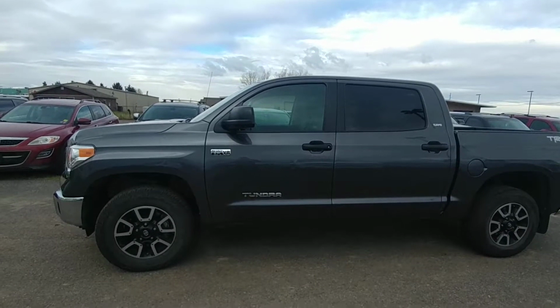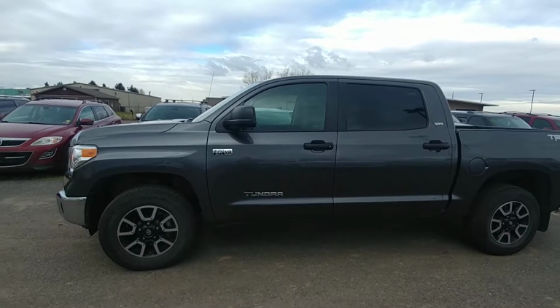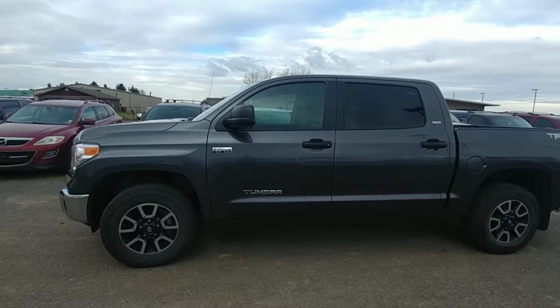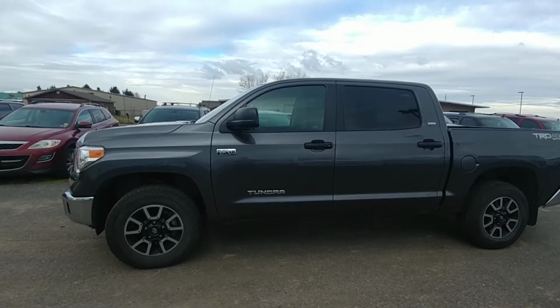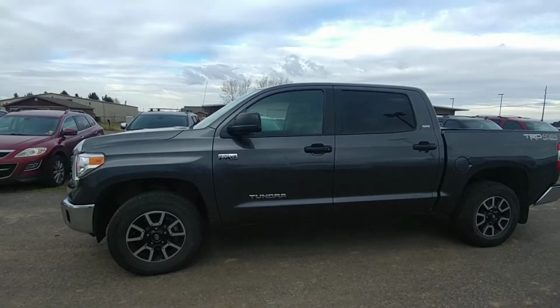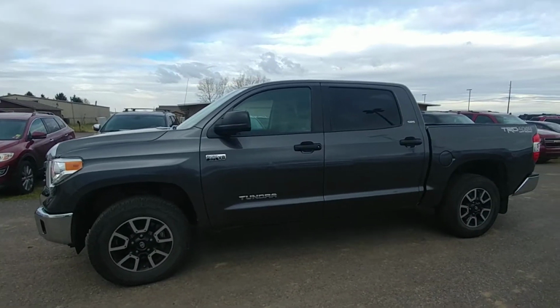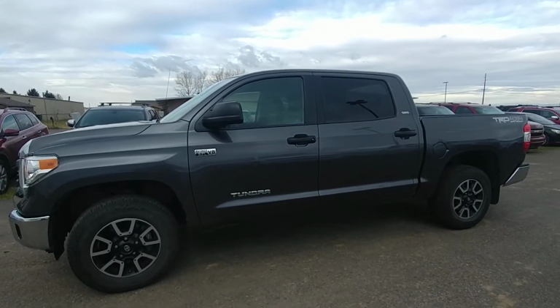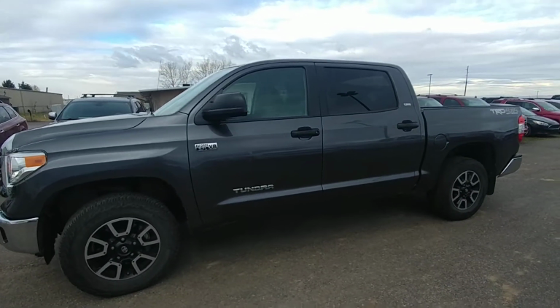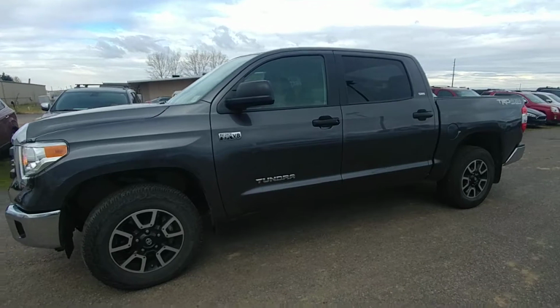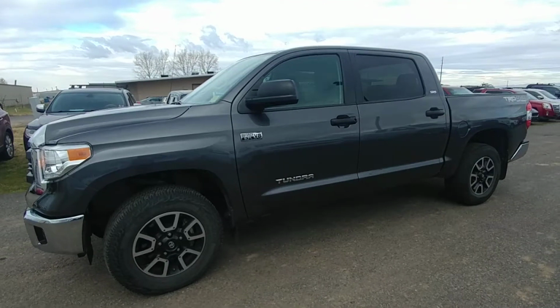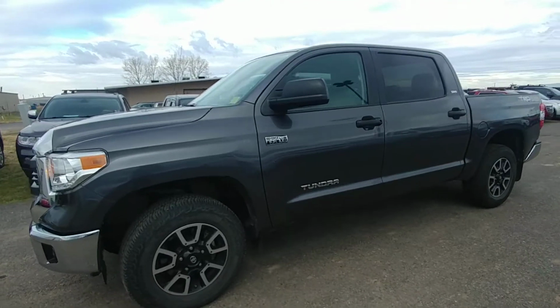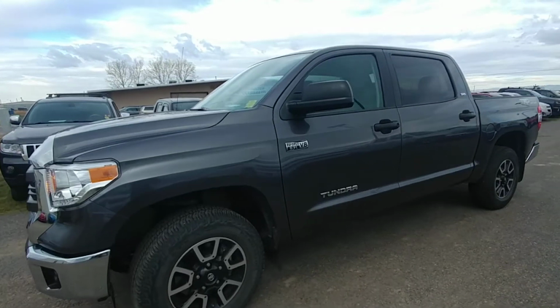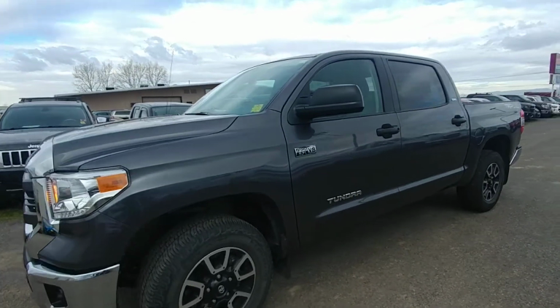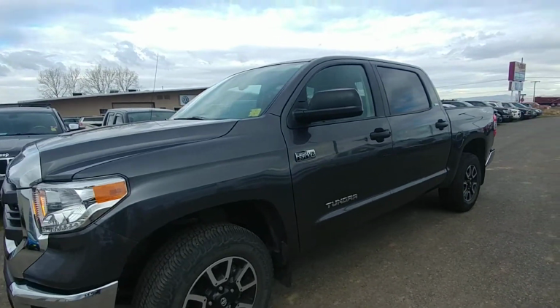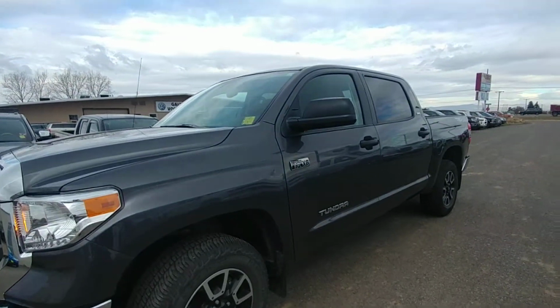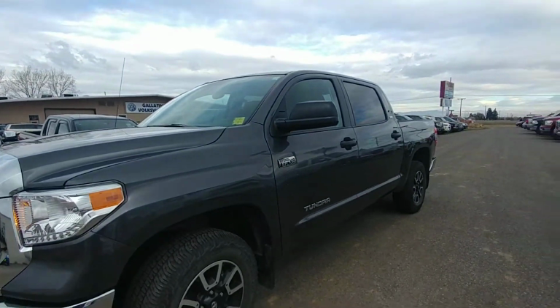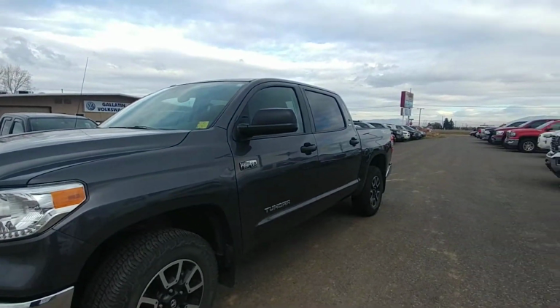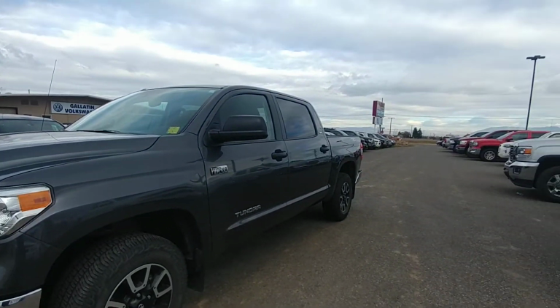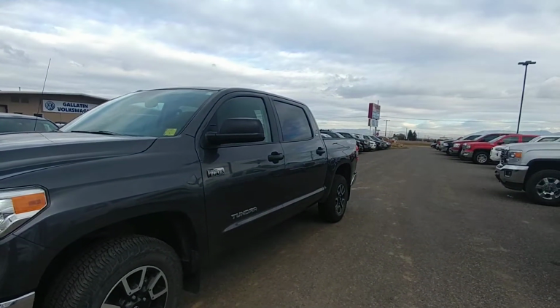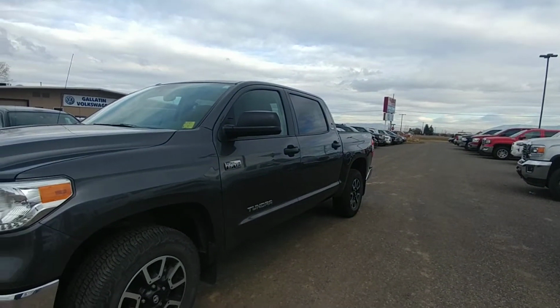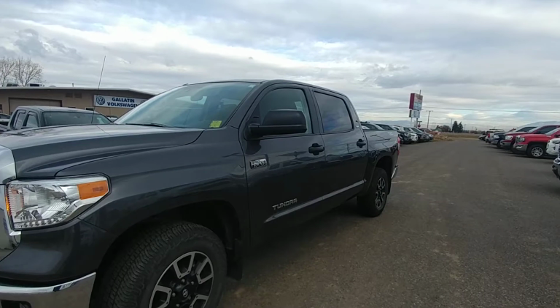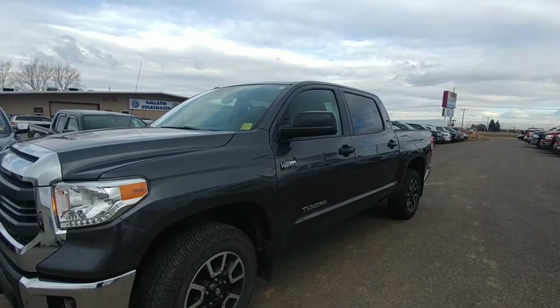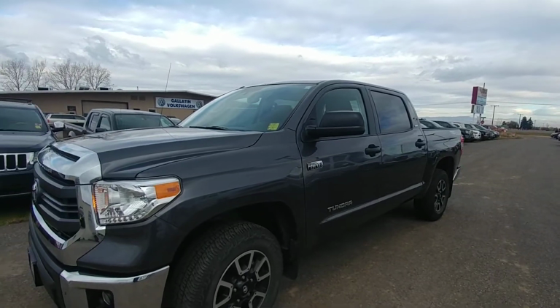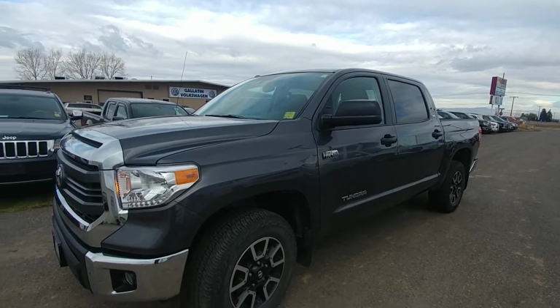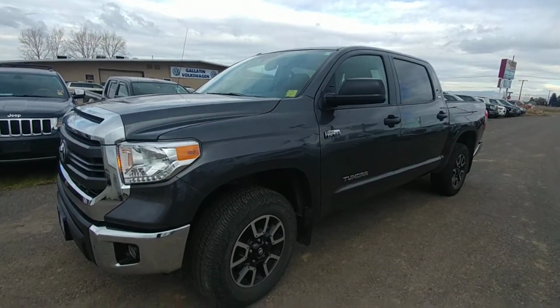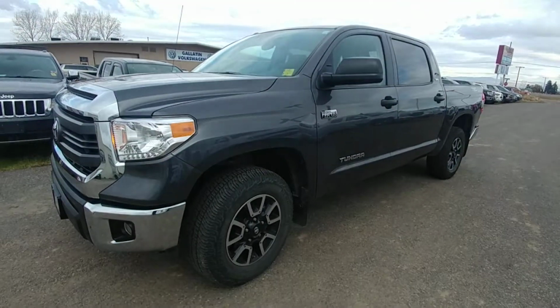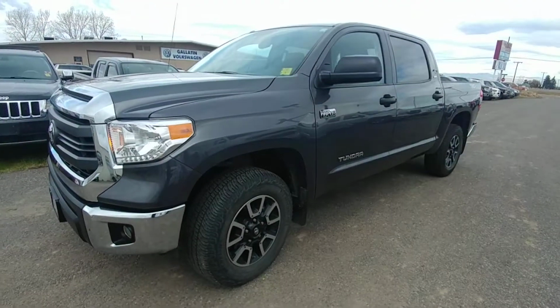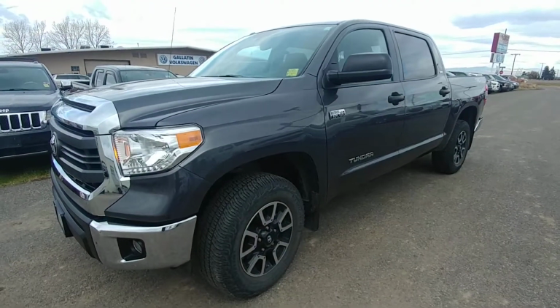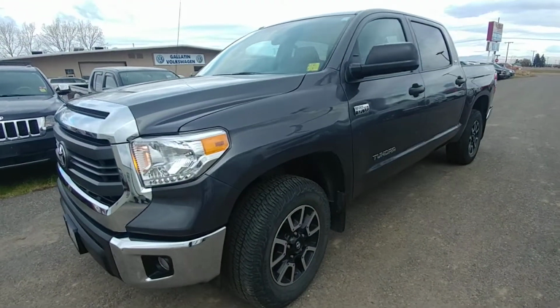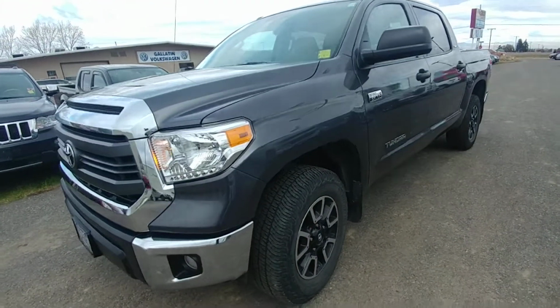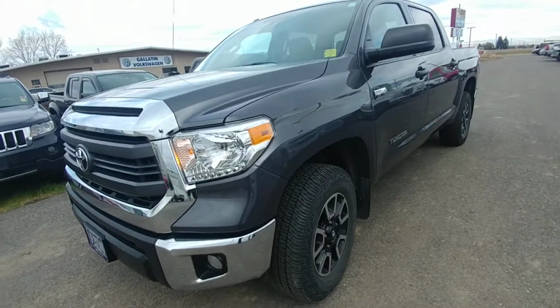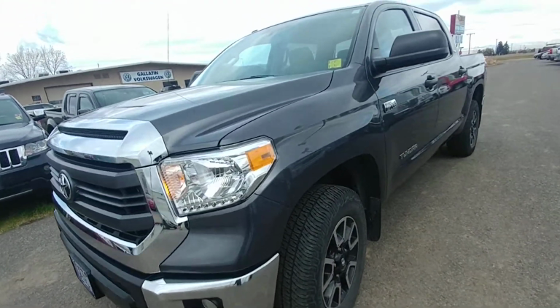Hey everybody, just got this 2015 Tundra Crewmax in. It's a 5.7 SR5 with the off-road package and the SR5 upgrade package. Just got it in, super clean looking truck.